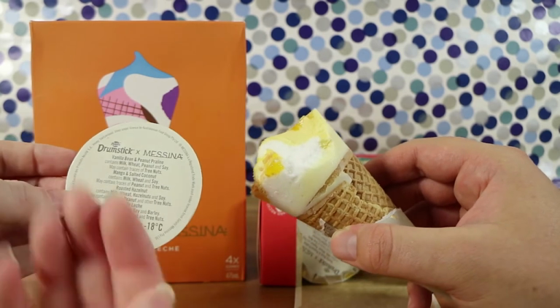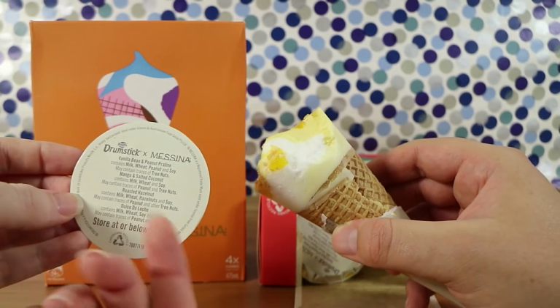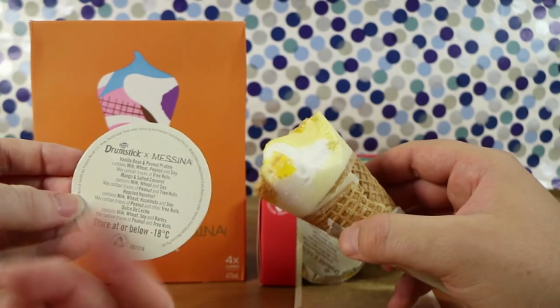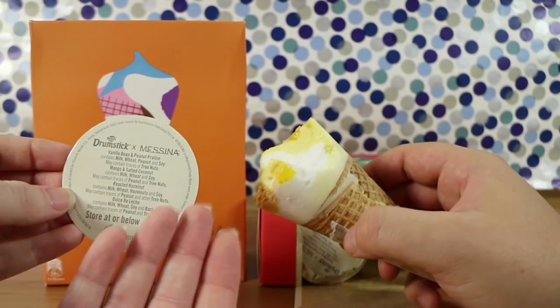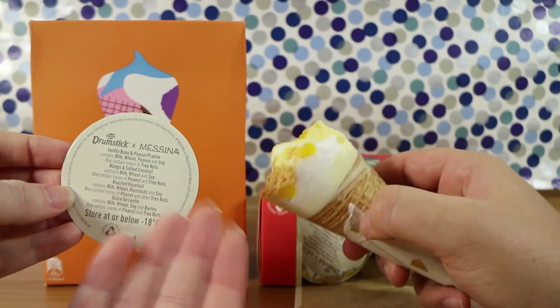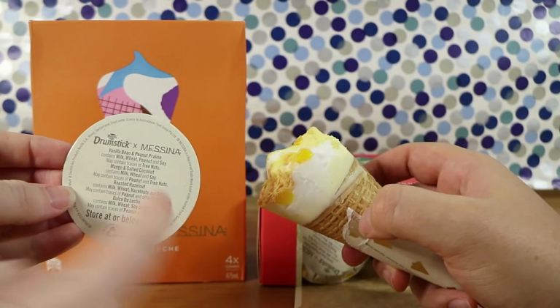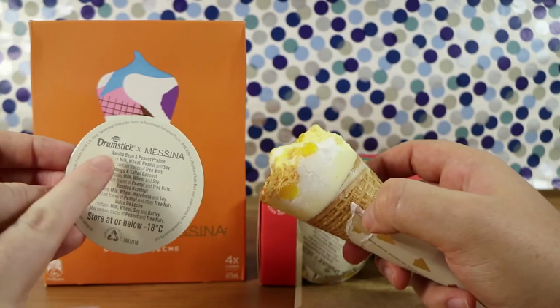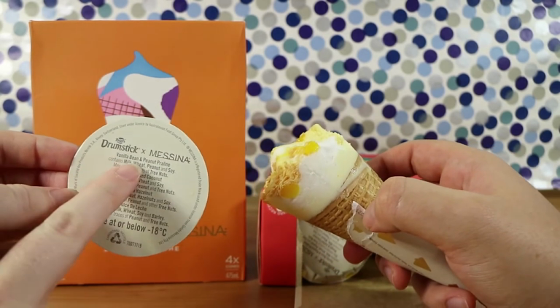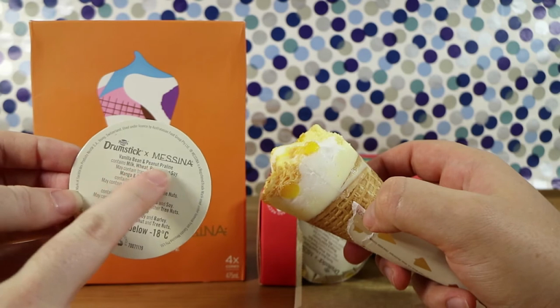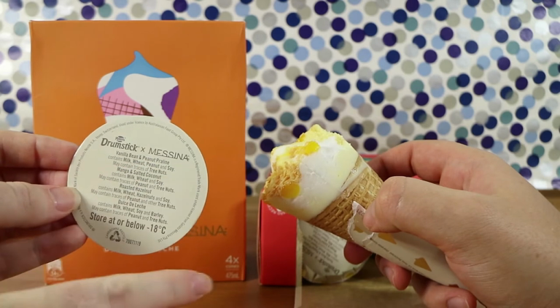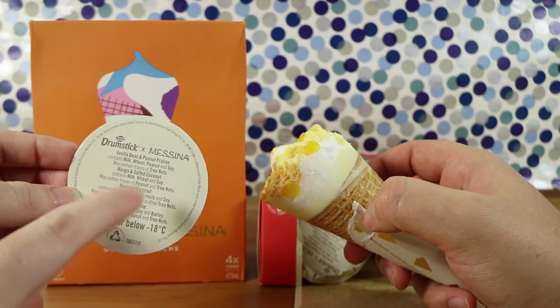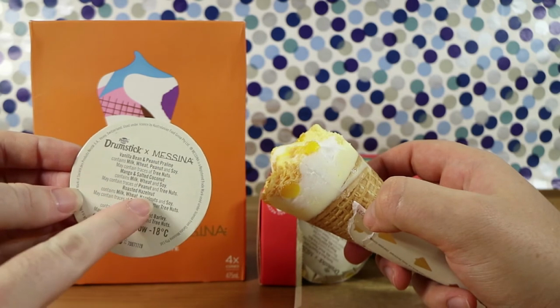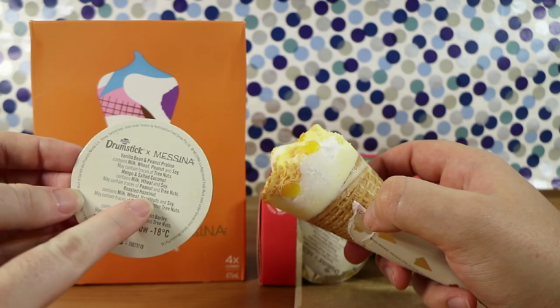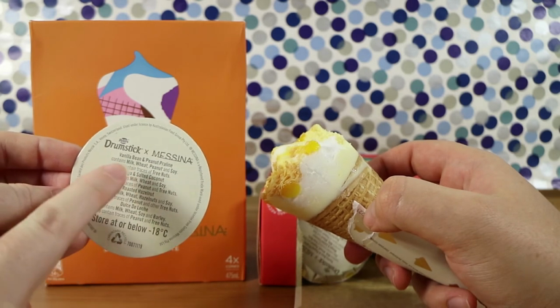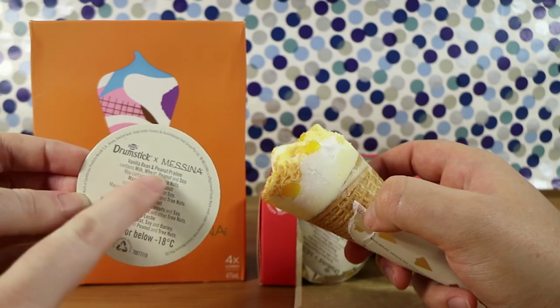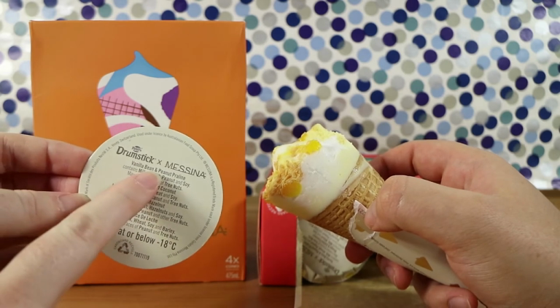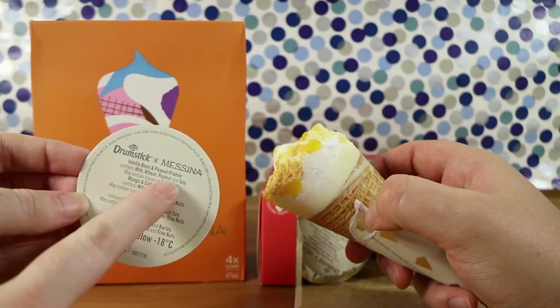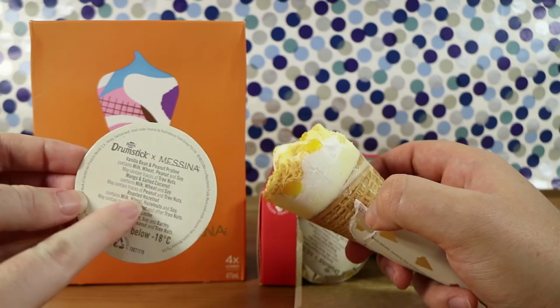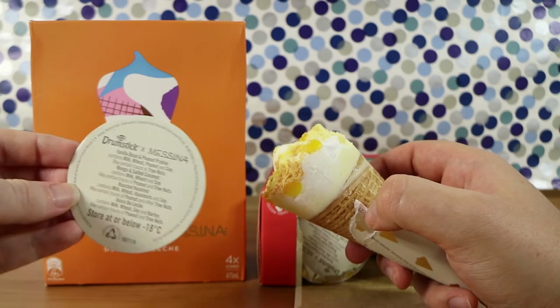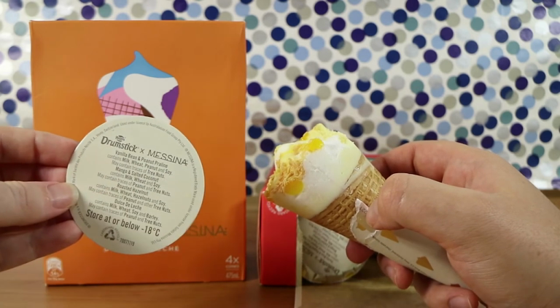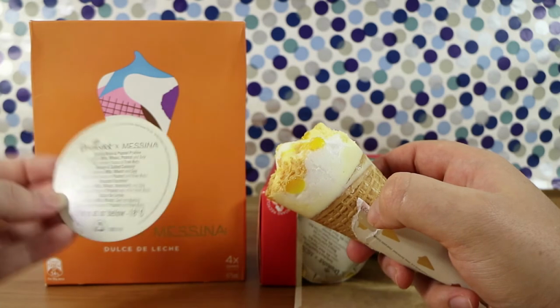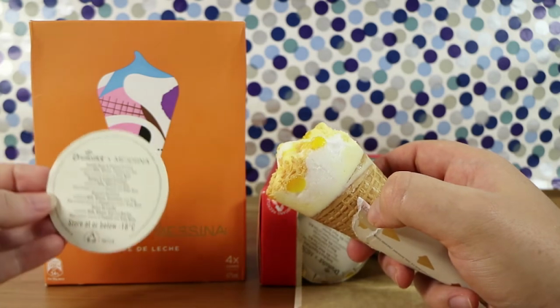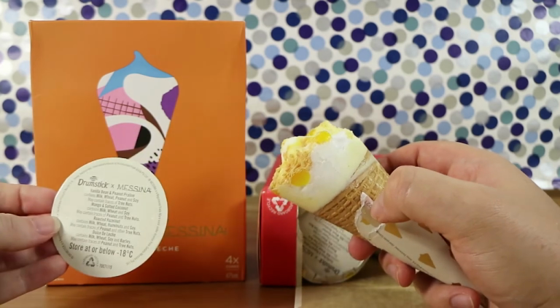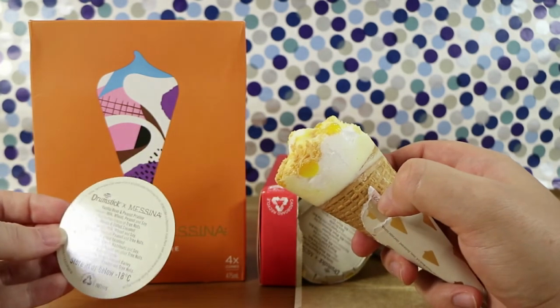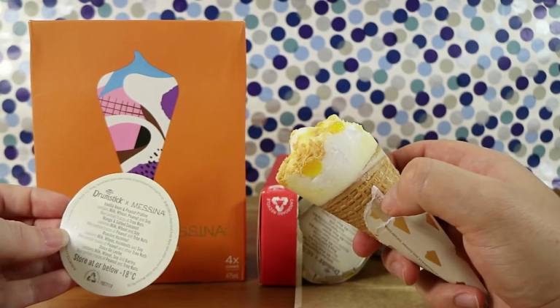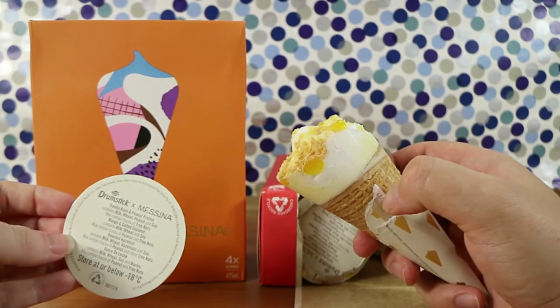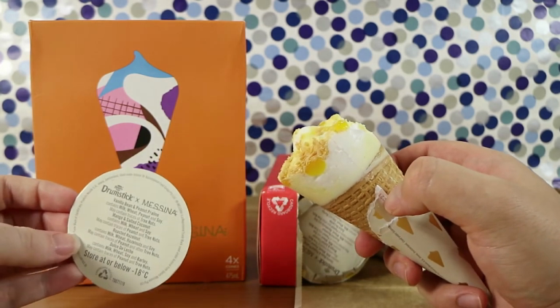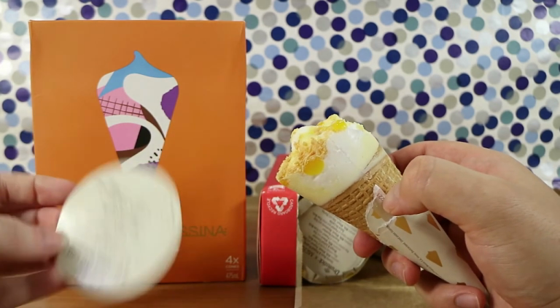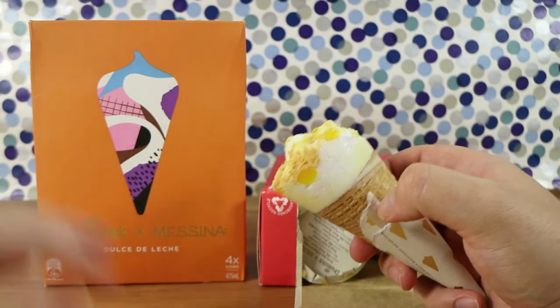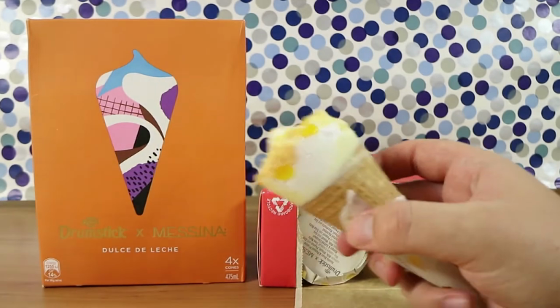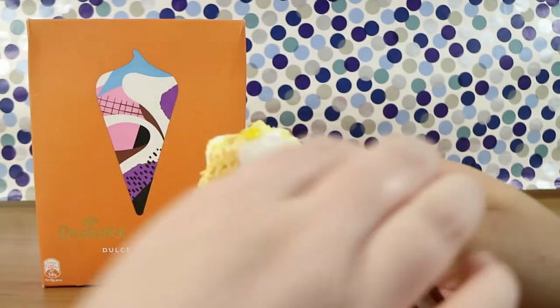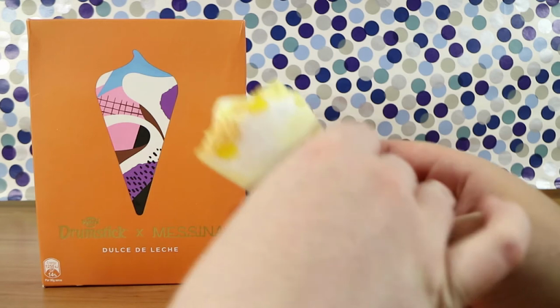I just realized there are actually four flavors, not three — Vanilla Bean and Peanut Praline, and Roasted Hazelnut. I don't remember seeing the vanilla bean one but I remember the roasted hazelnut — that's the one we were thinking of. I would have got the vanilla bean and peanut praline. Yeah, that sounds nice.